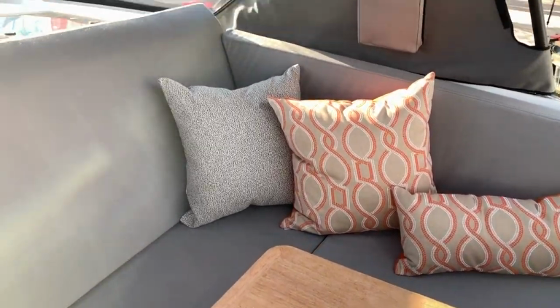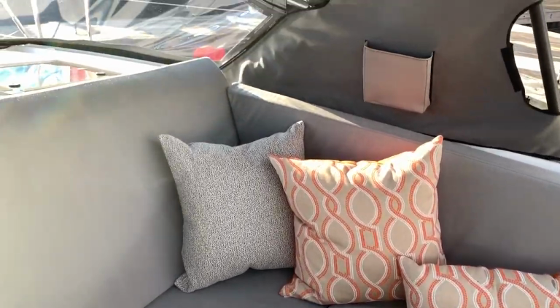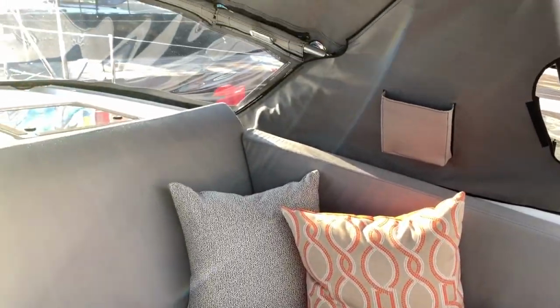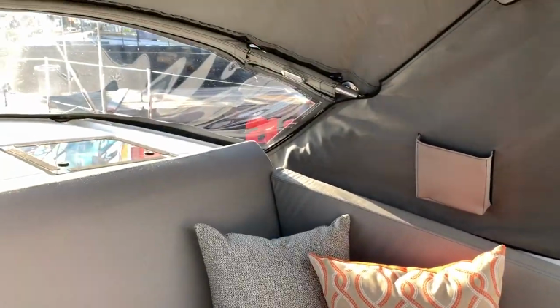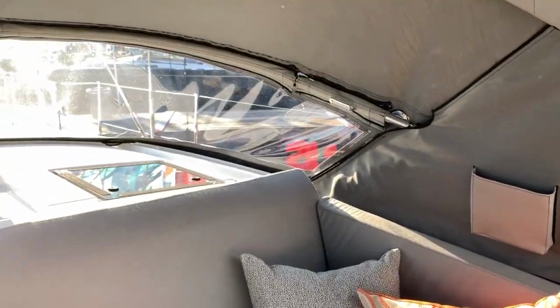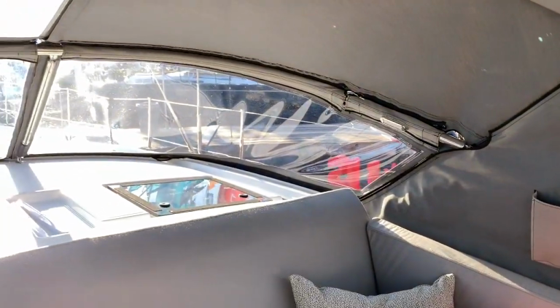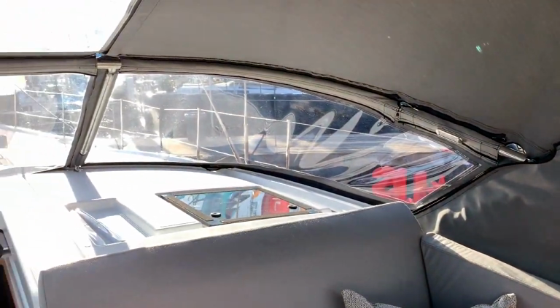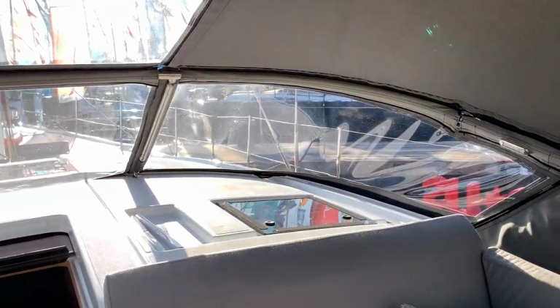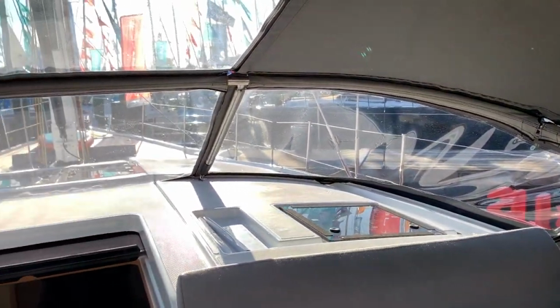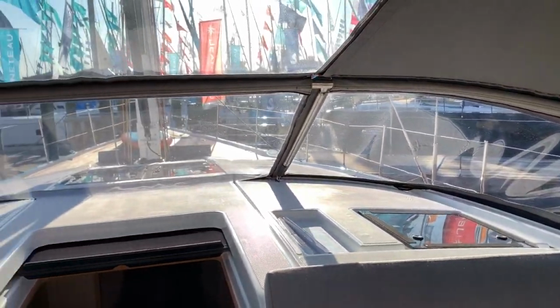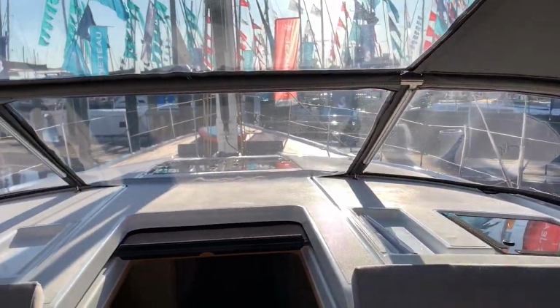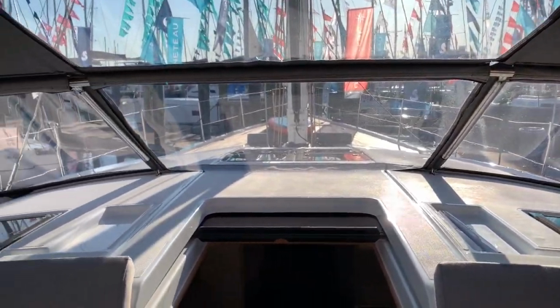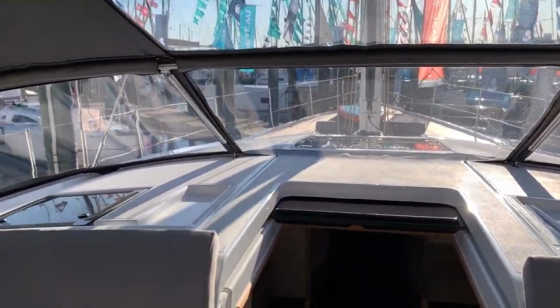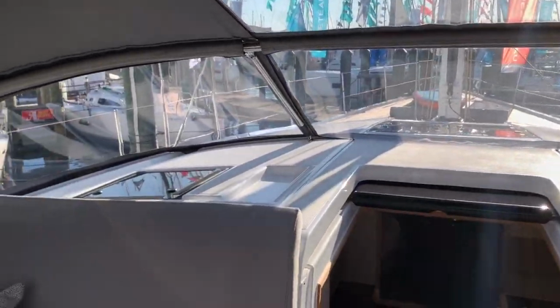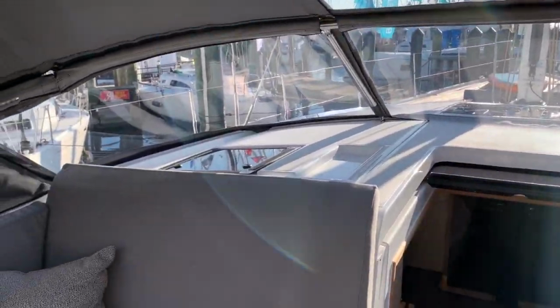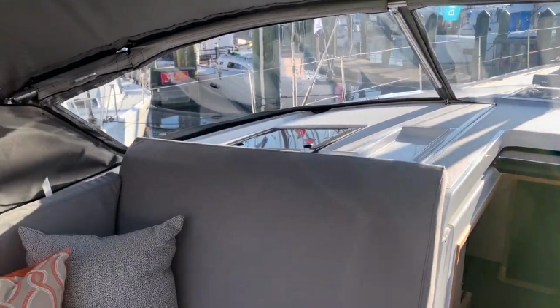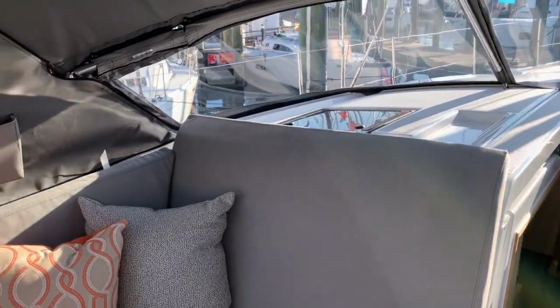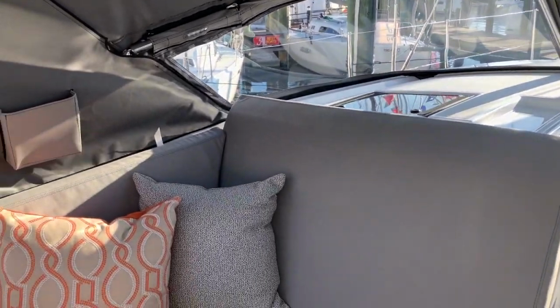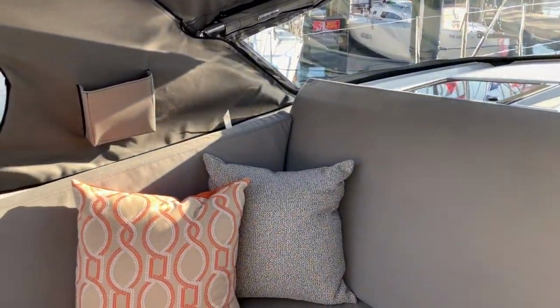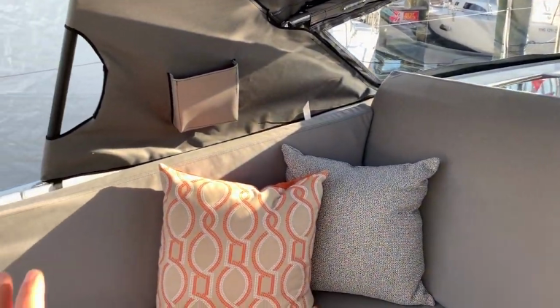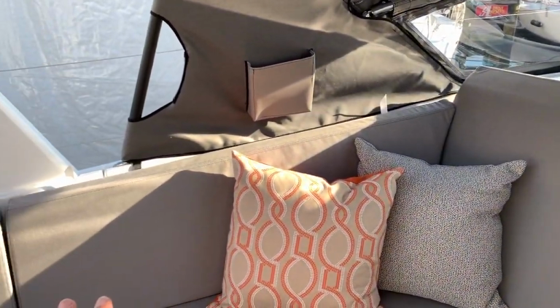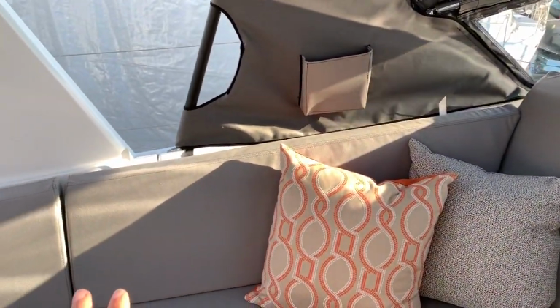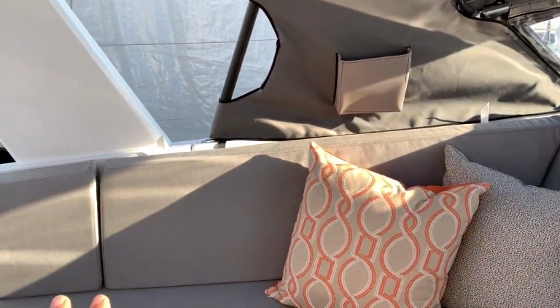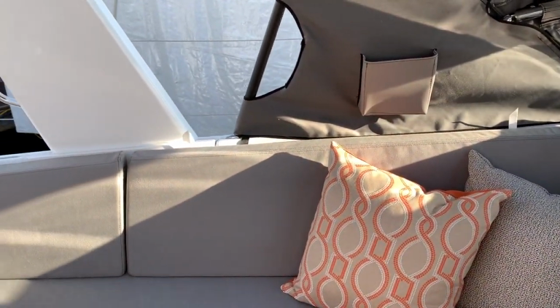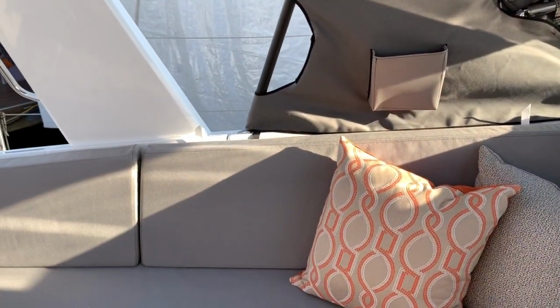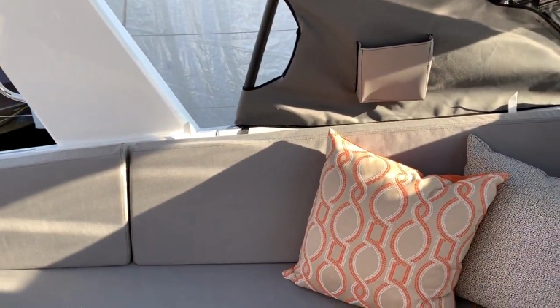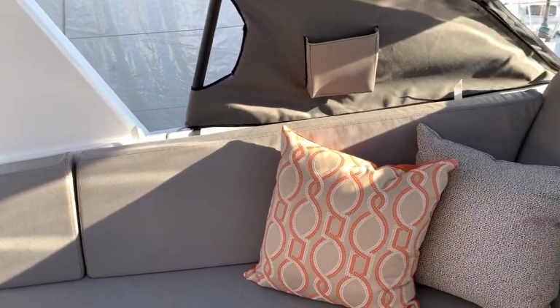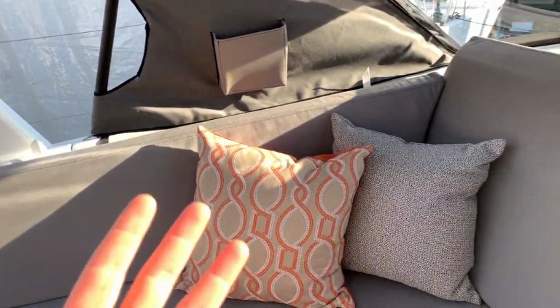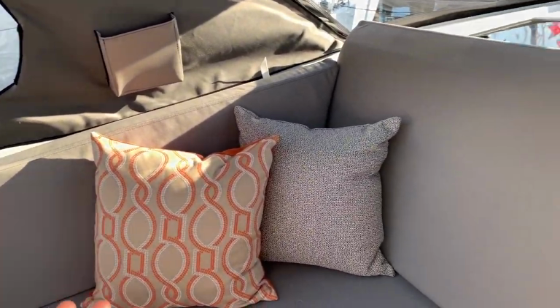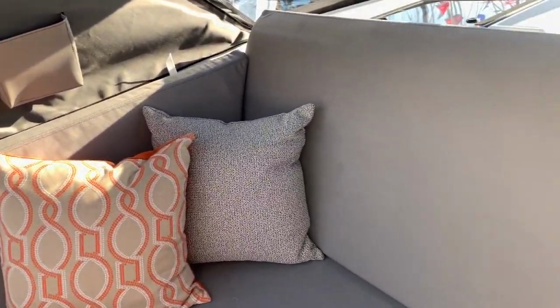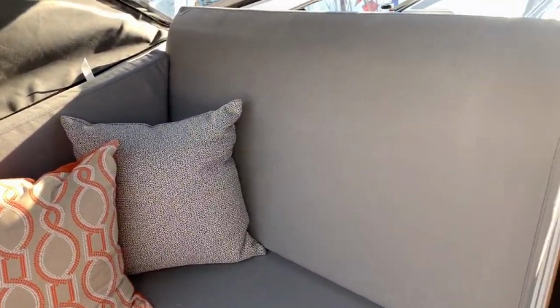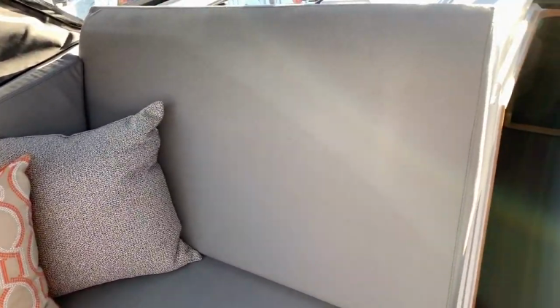The dodger is quite nice here — it really protects you in this massive cockpit. Very high back seat so it's a comfortable boat to be in.